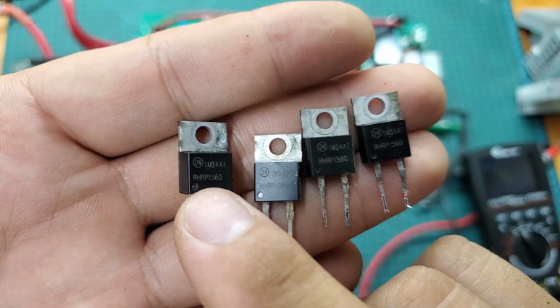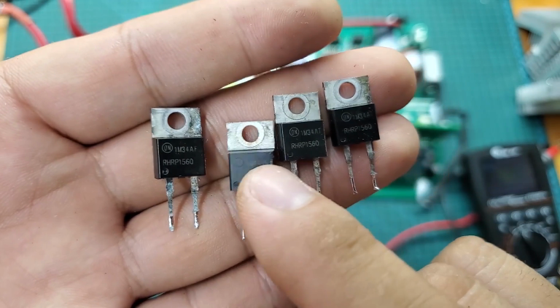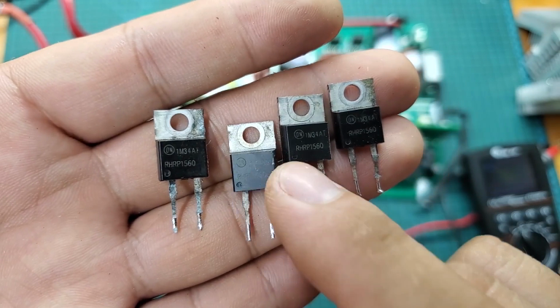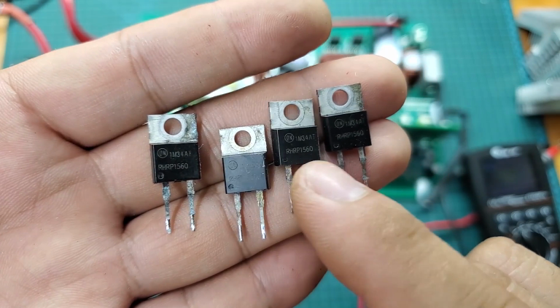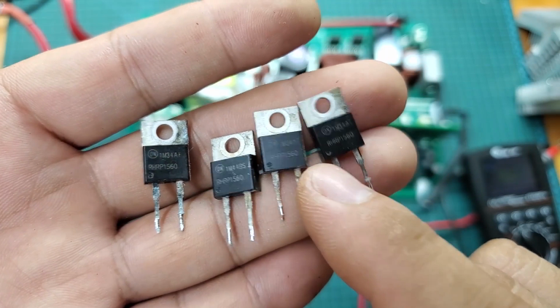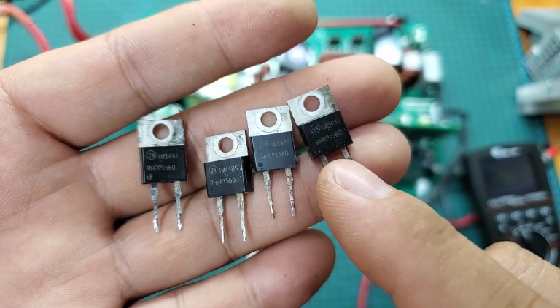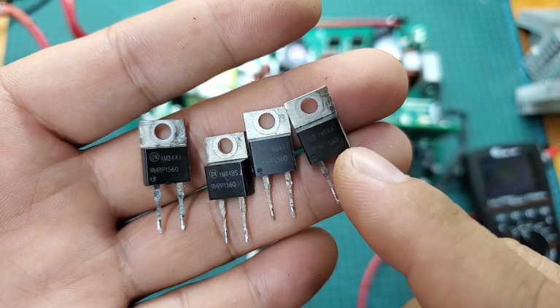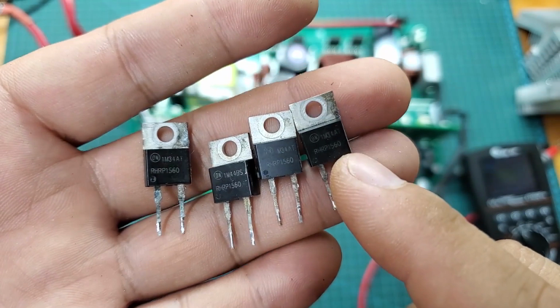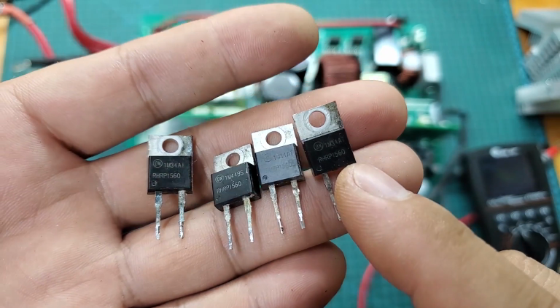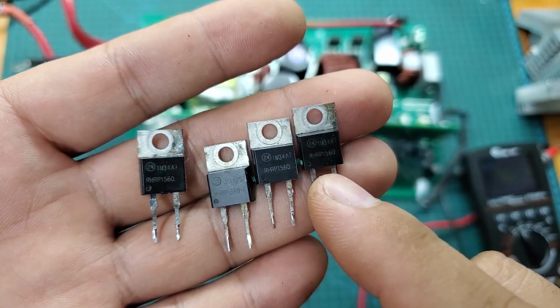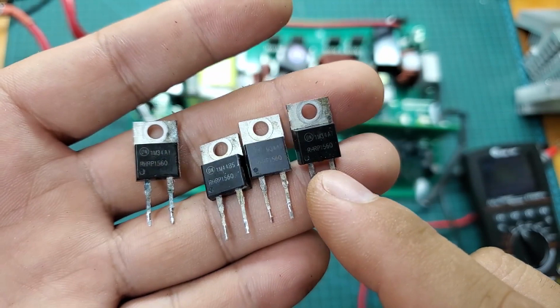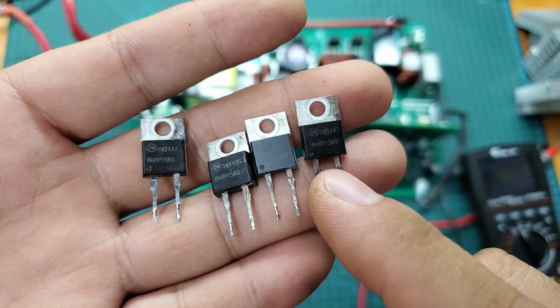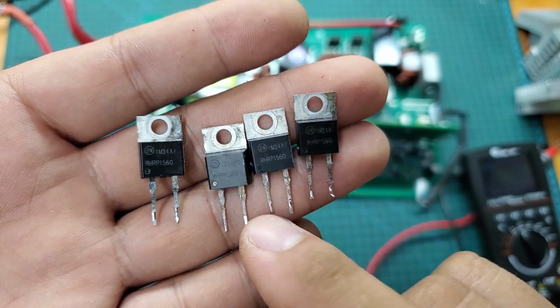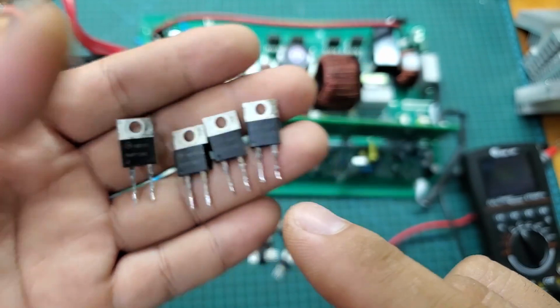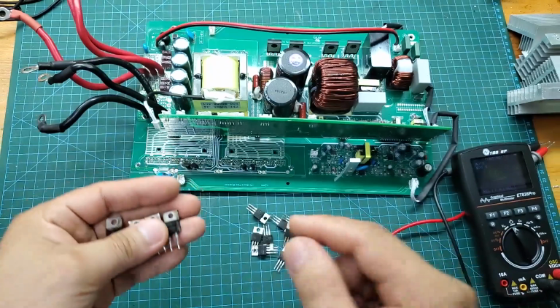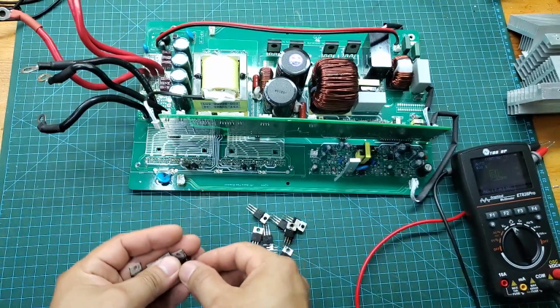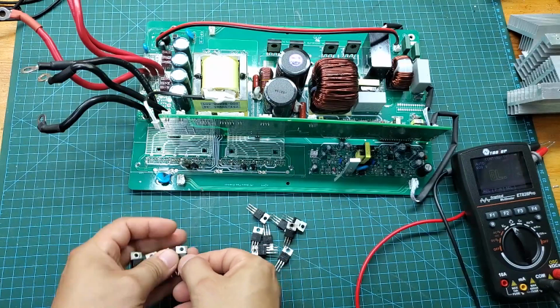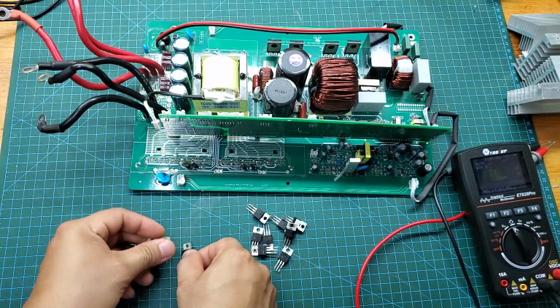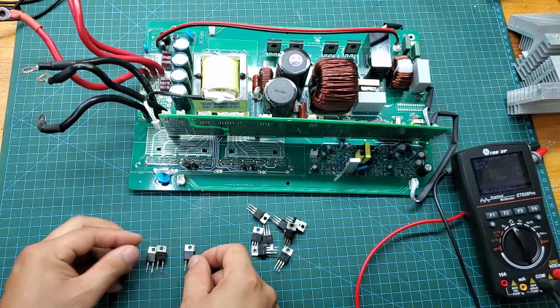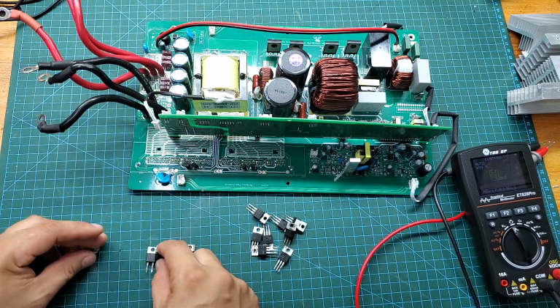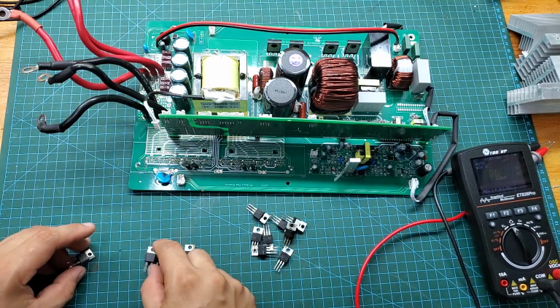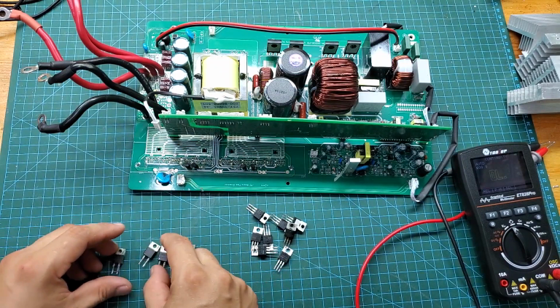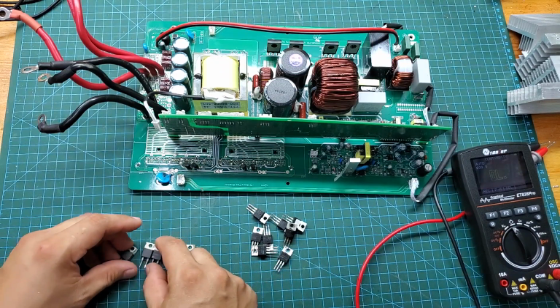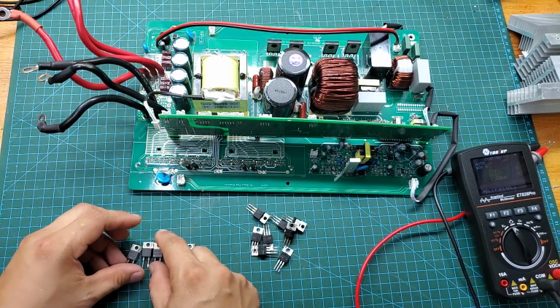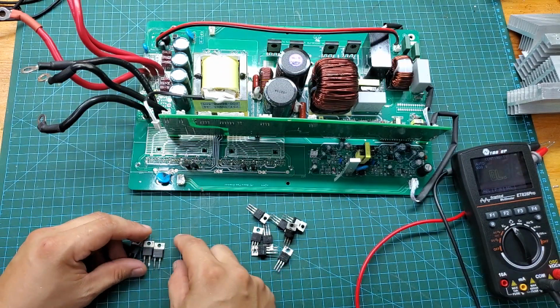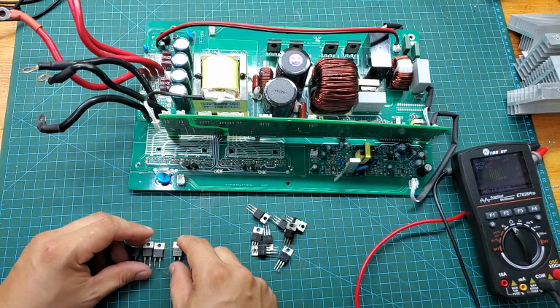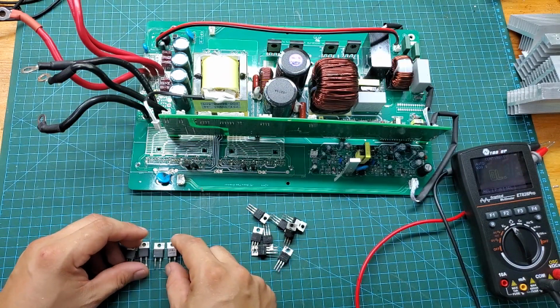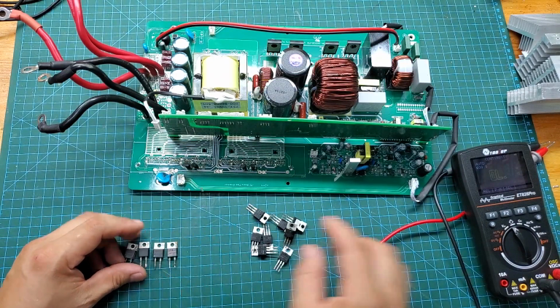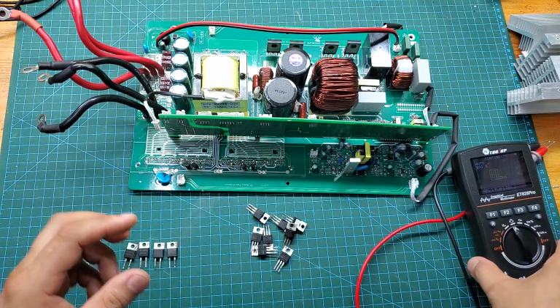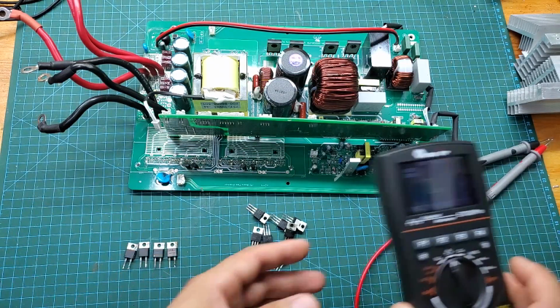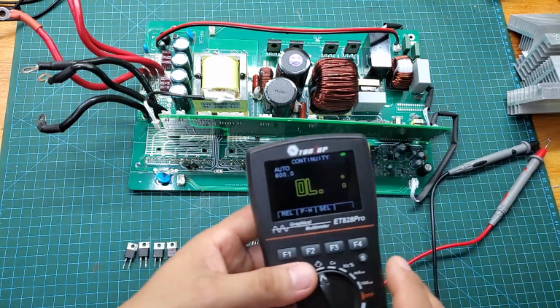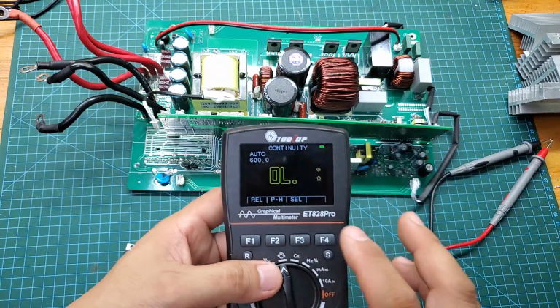I will measure the diodes and show you the shorted ones. Use the continuity mode and place the test probes on the diode. If the multimeter beeps, it indicates that the diode is faulty.